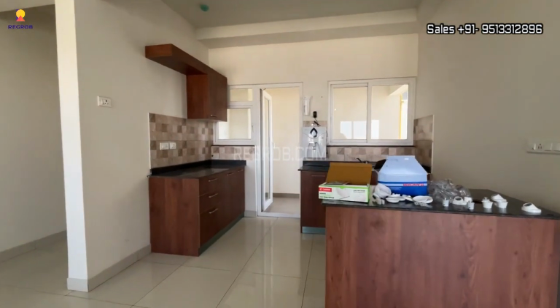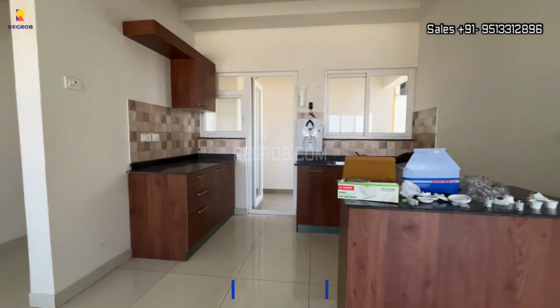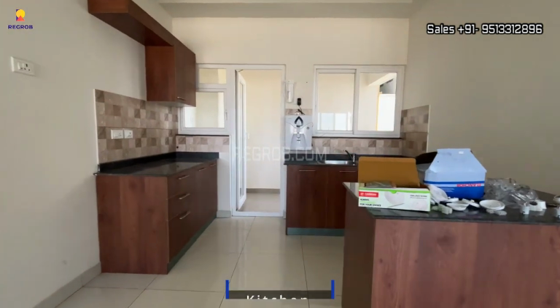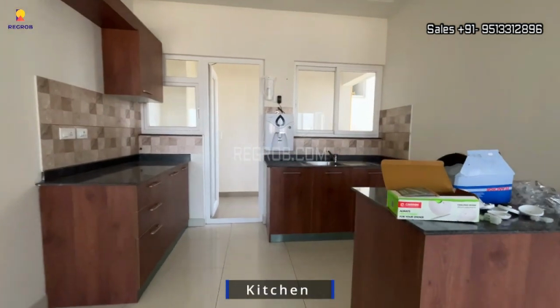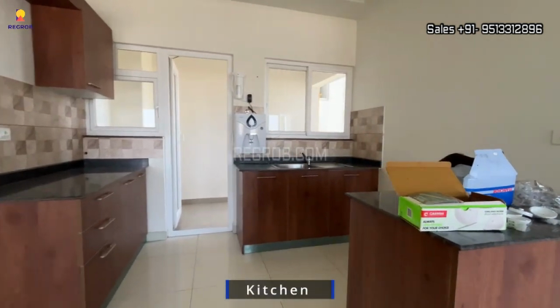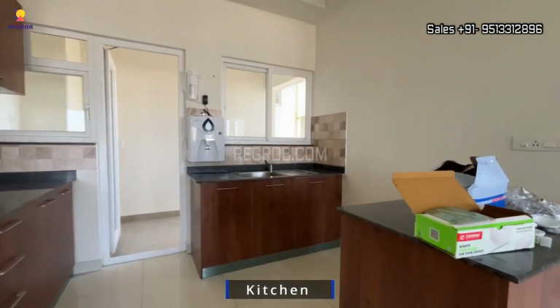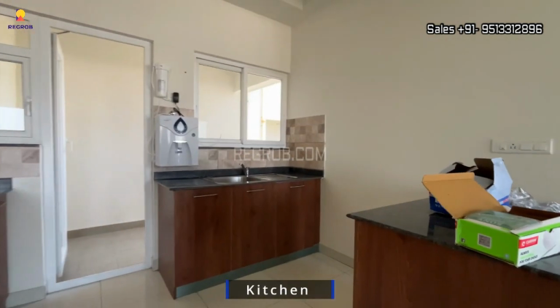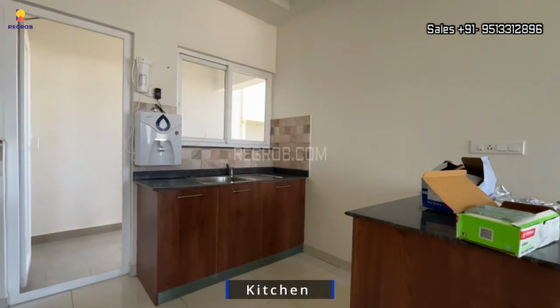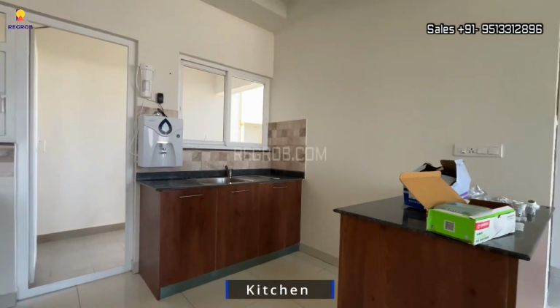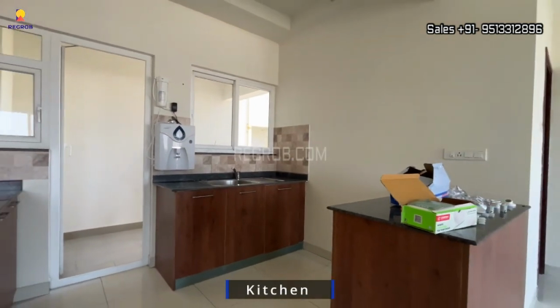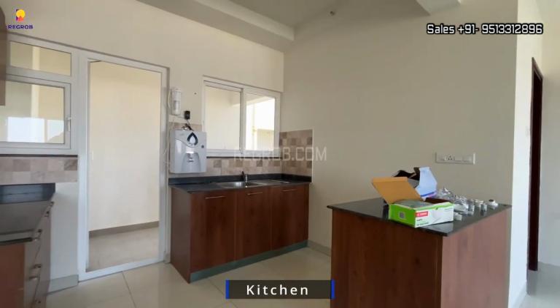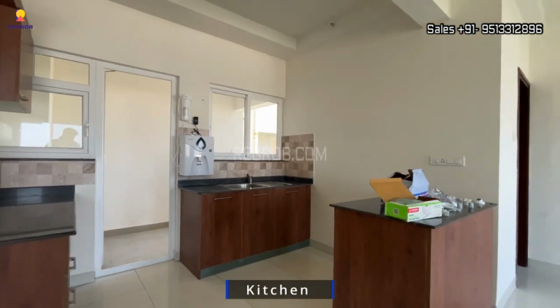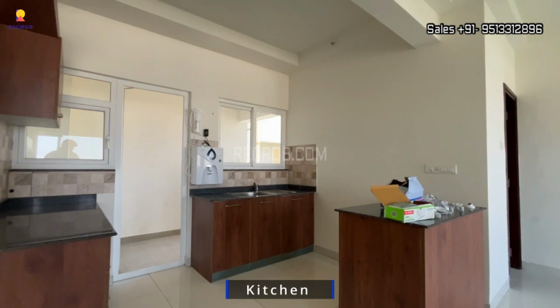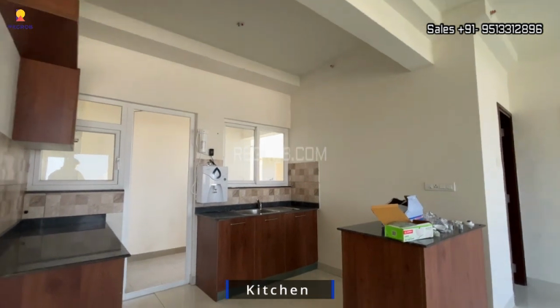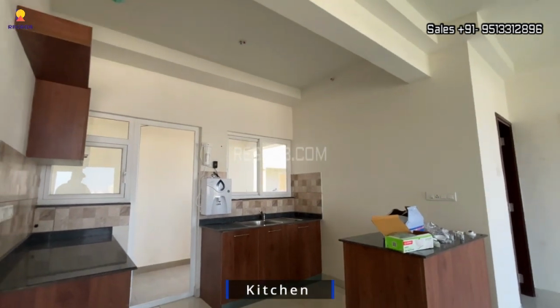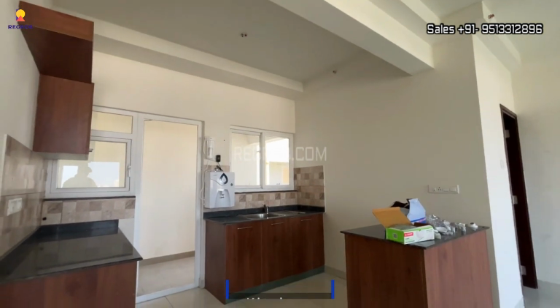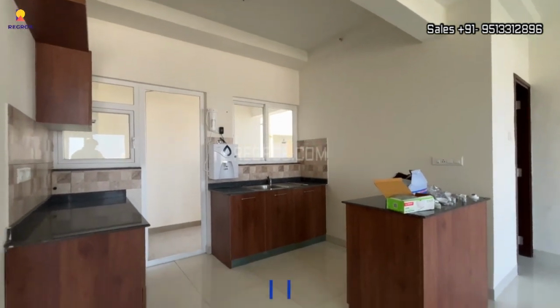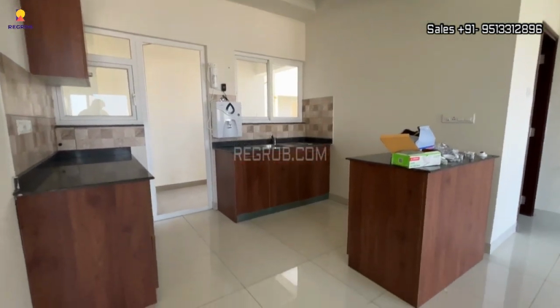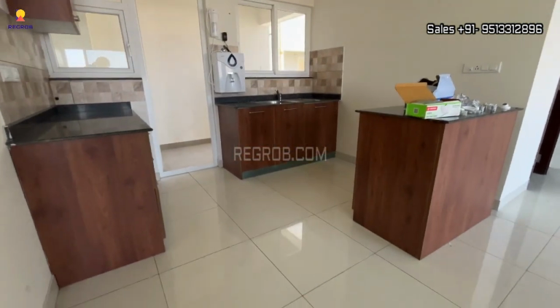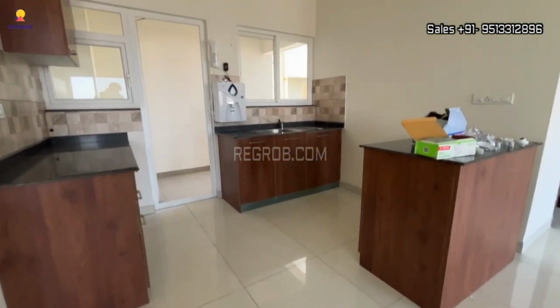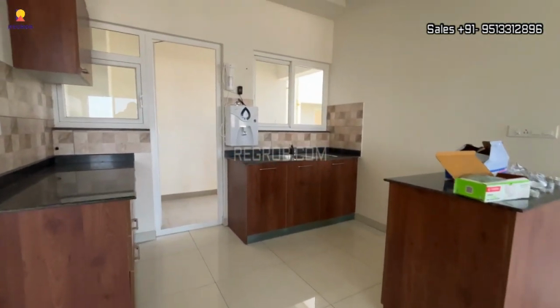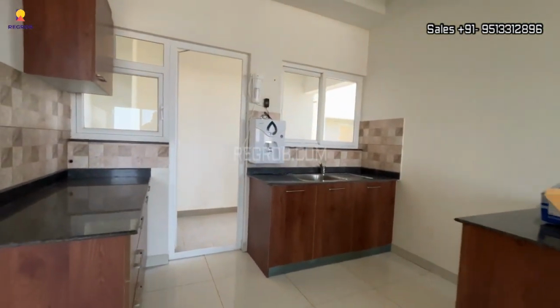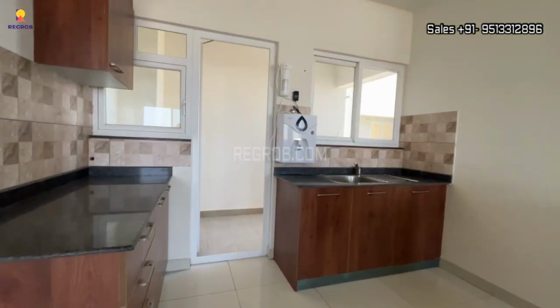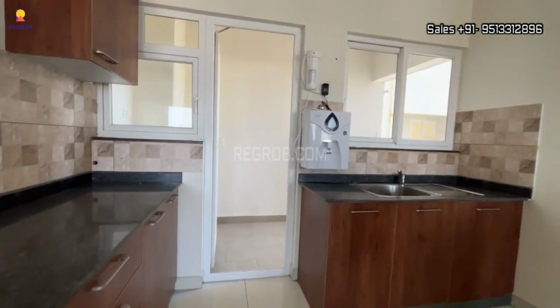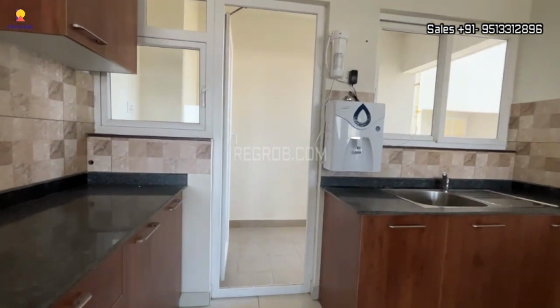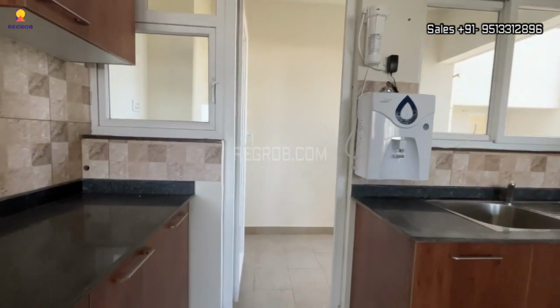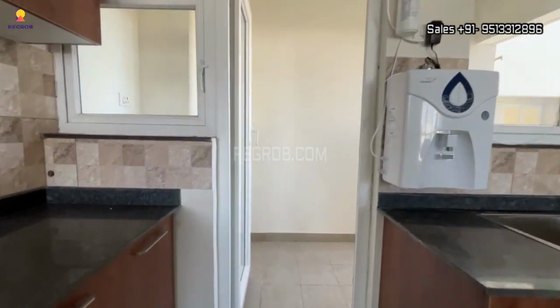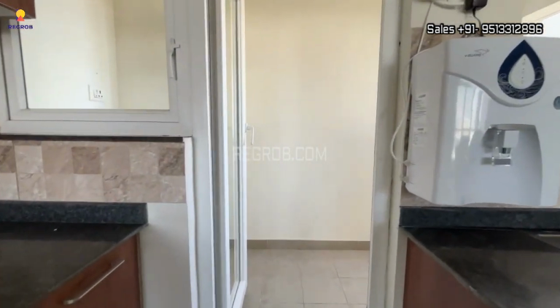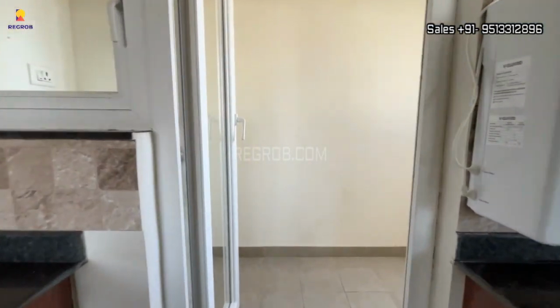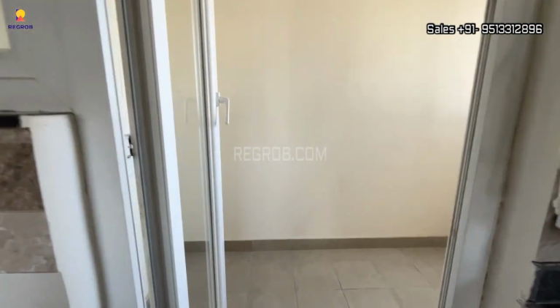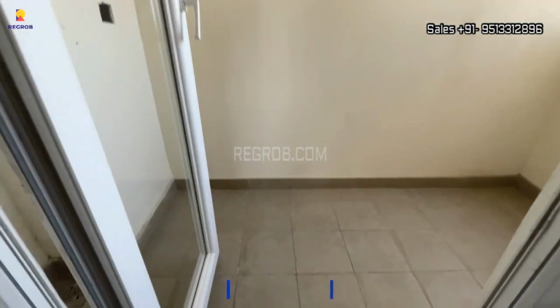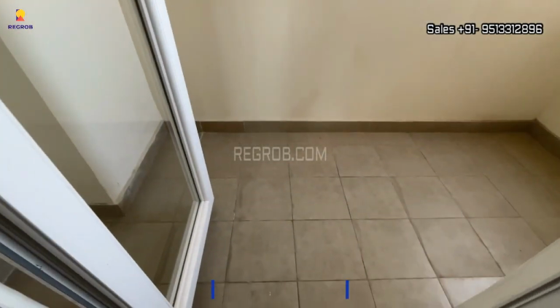Now we are moving towards the kitchen. As you can see, it's an open kitchen which has a service platform and a separate utility space.